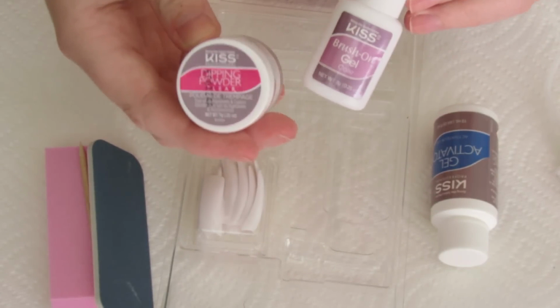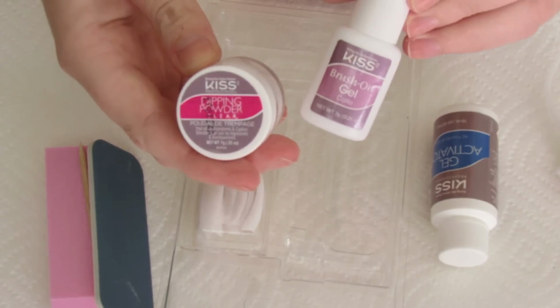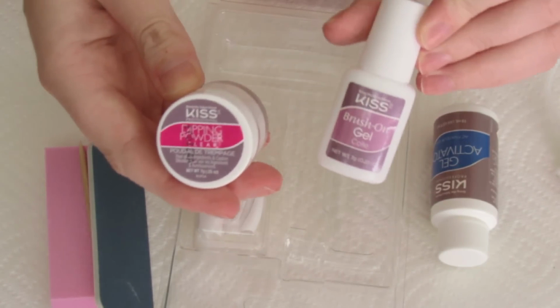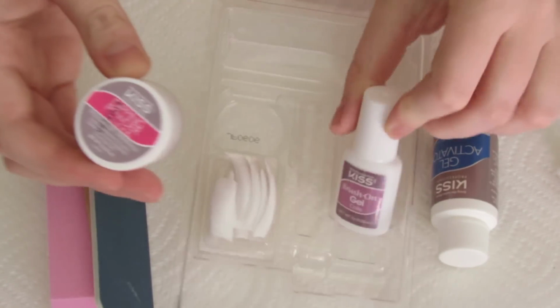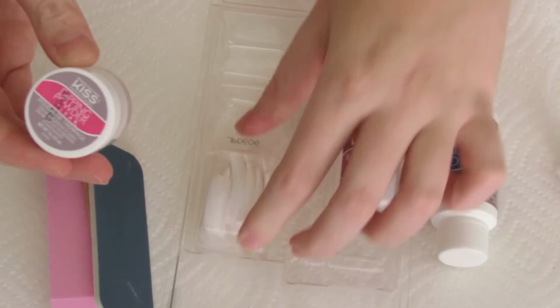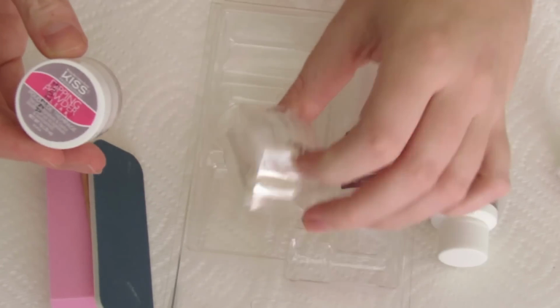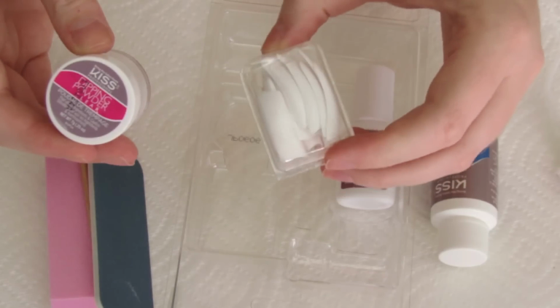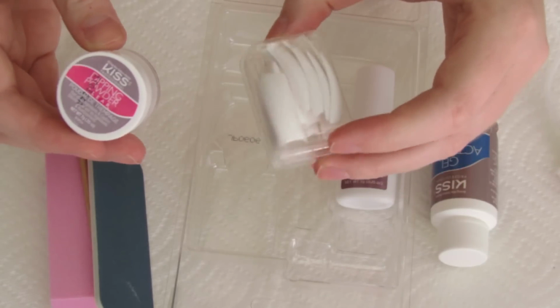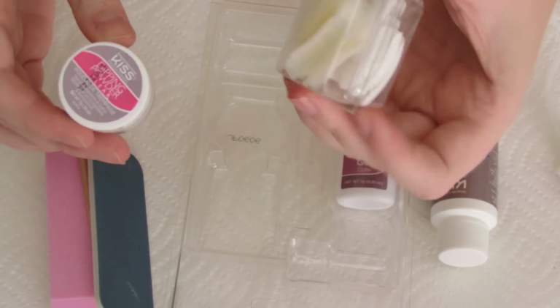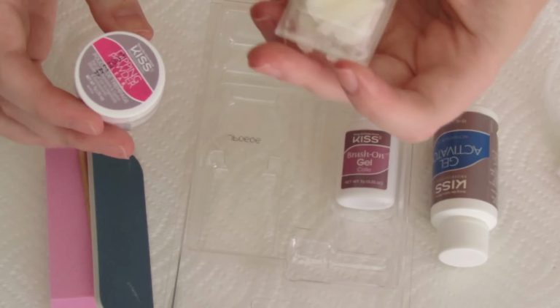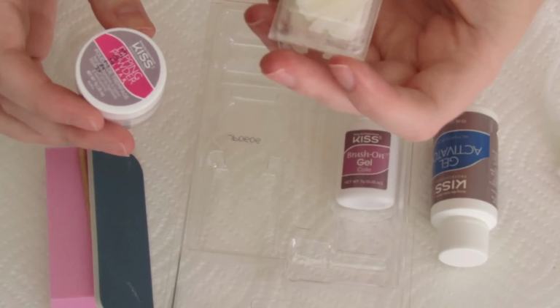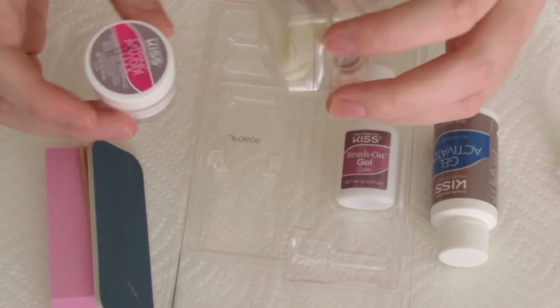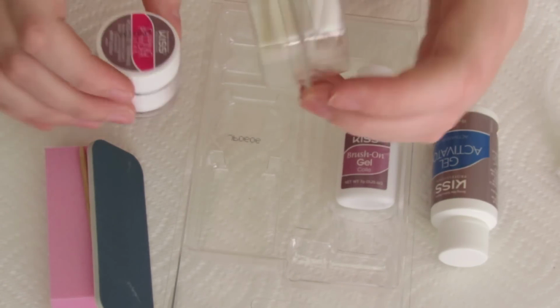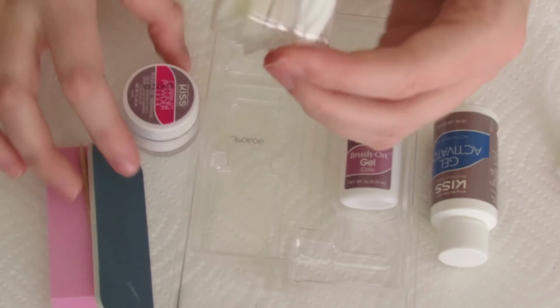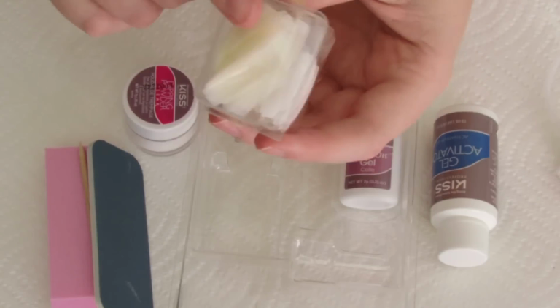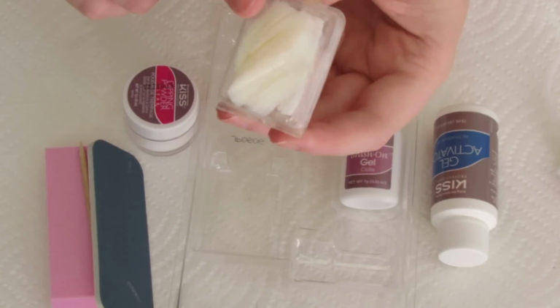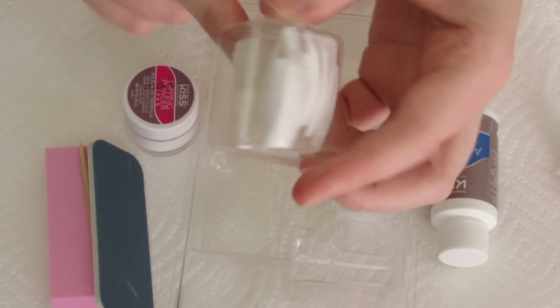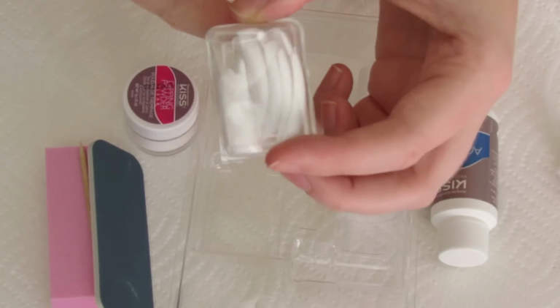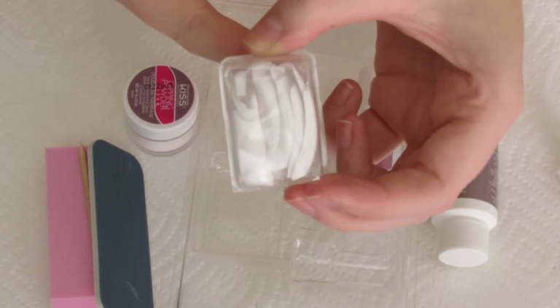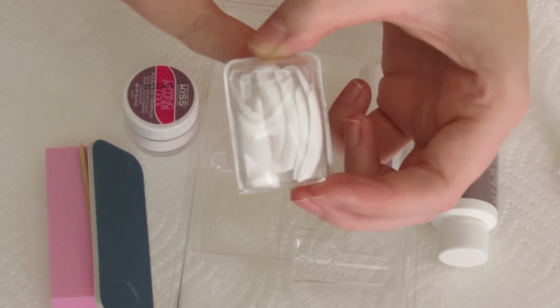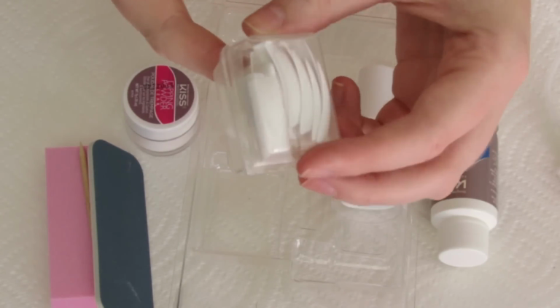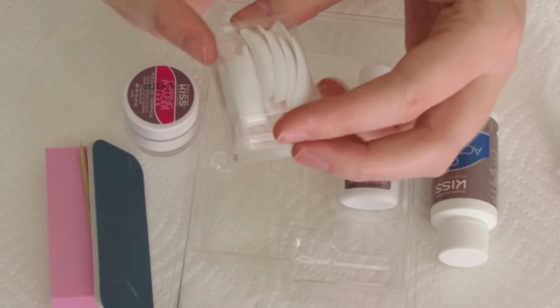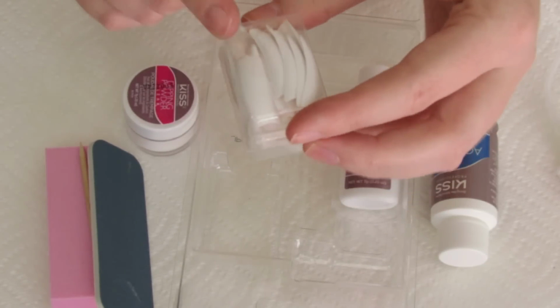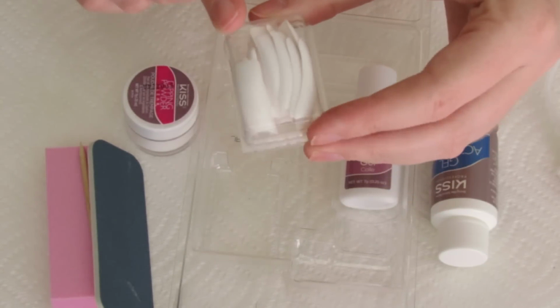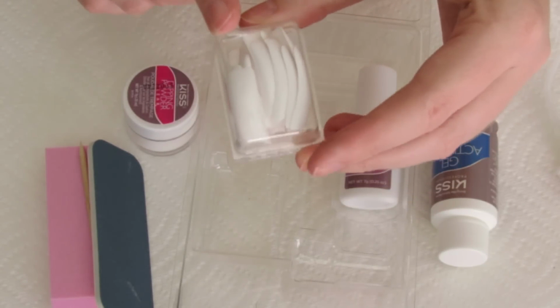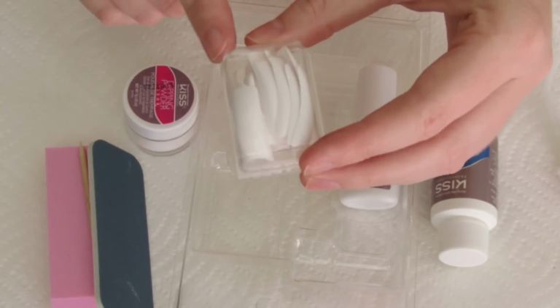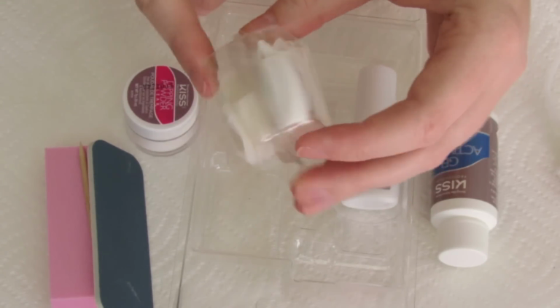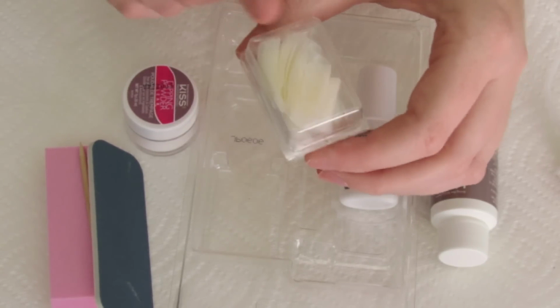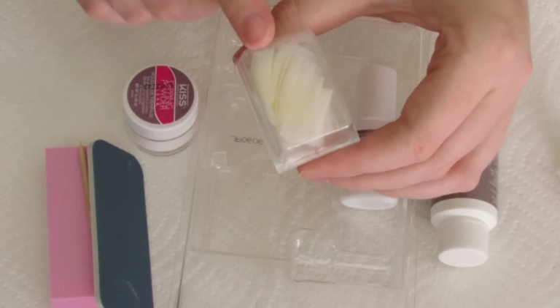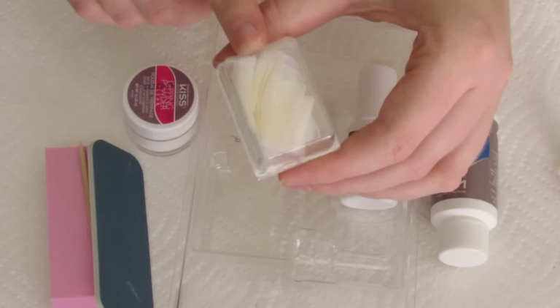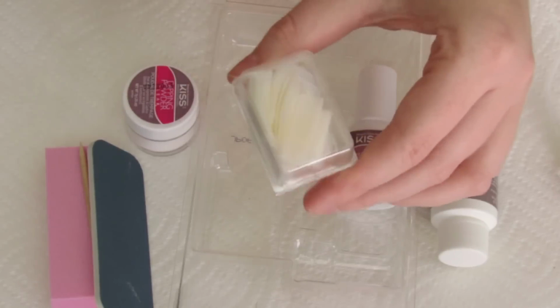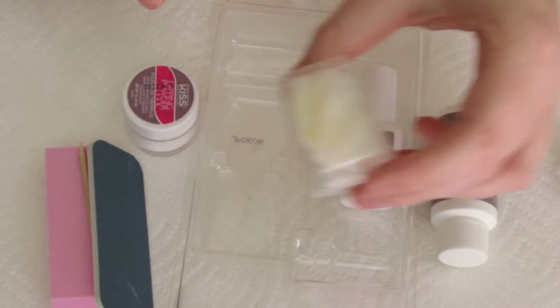I'm assuming the spray cap goes on the activator because you spray it on. Then you've got the brush-on gel, the powder, and nail tips. You have natural and white. I thought there was only white and I was going to be pissed because I like natural nail tips better.